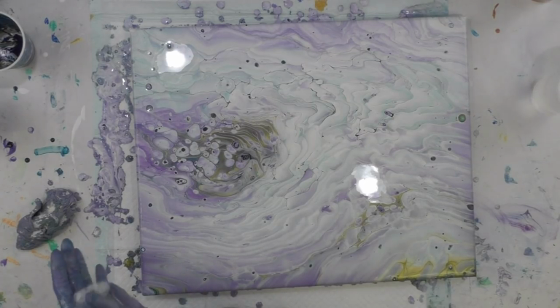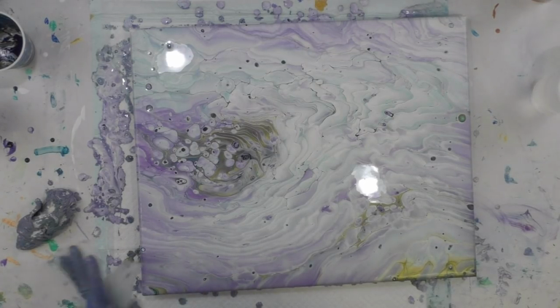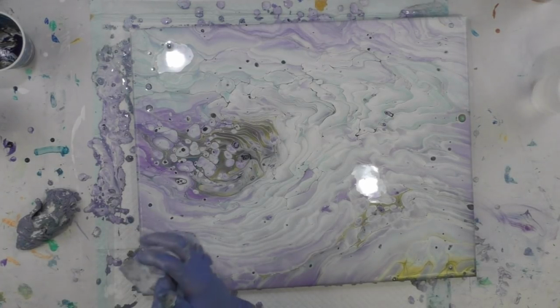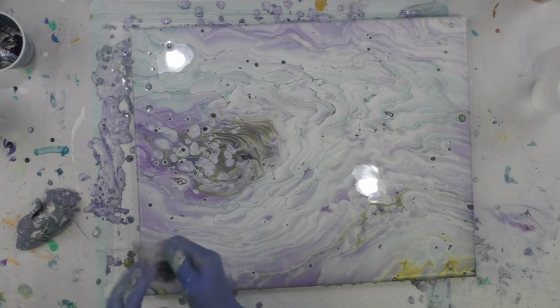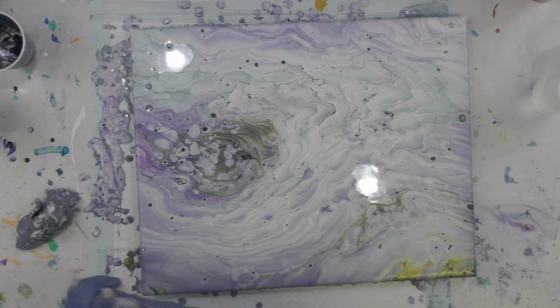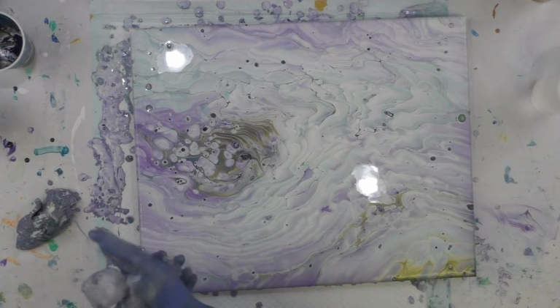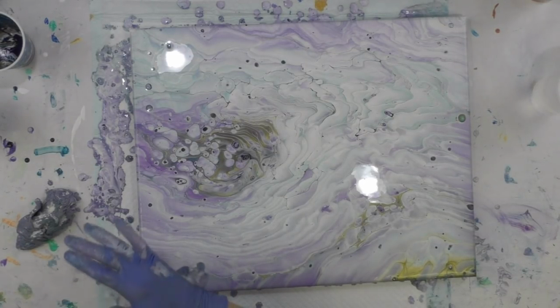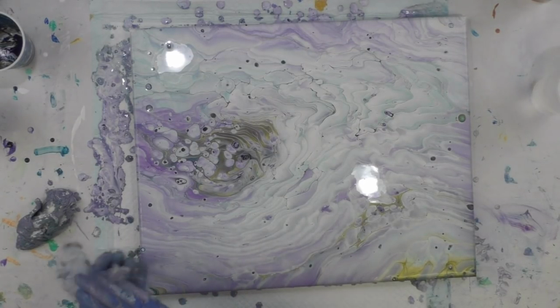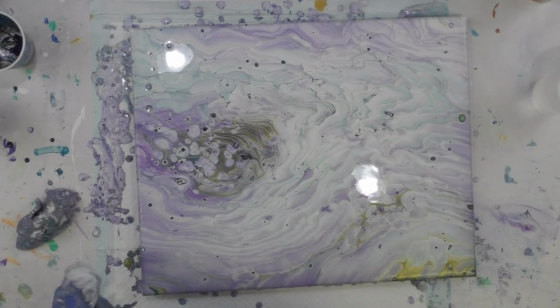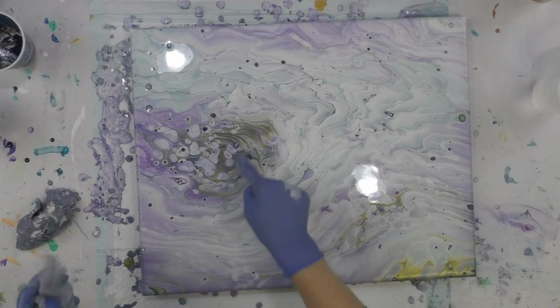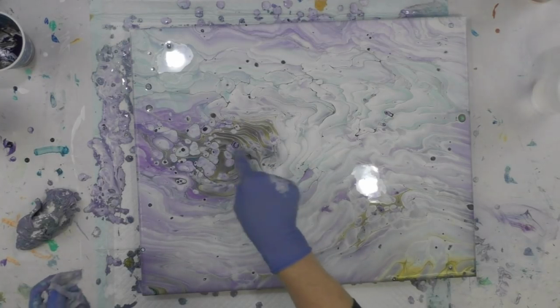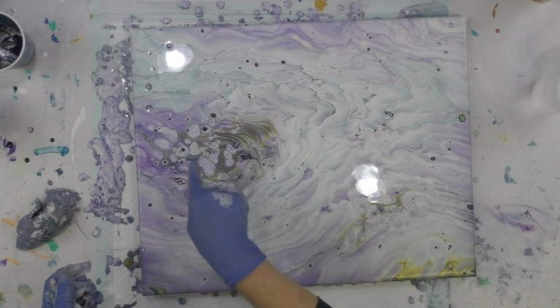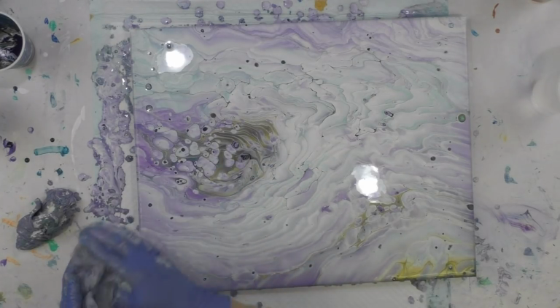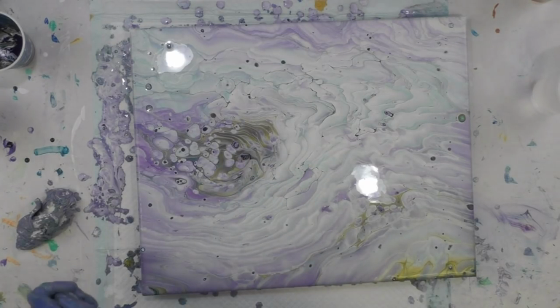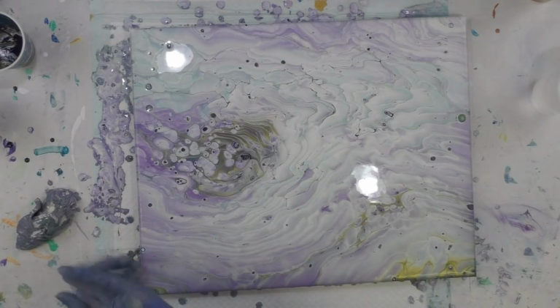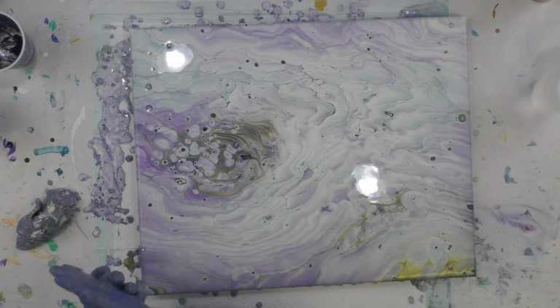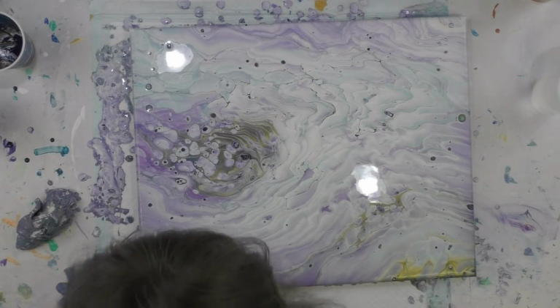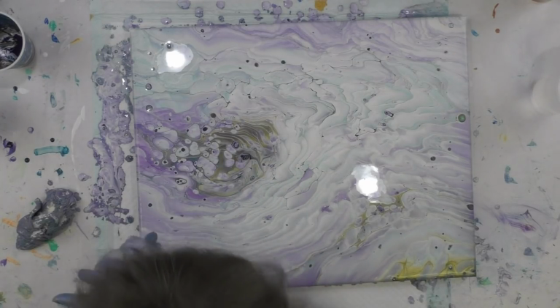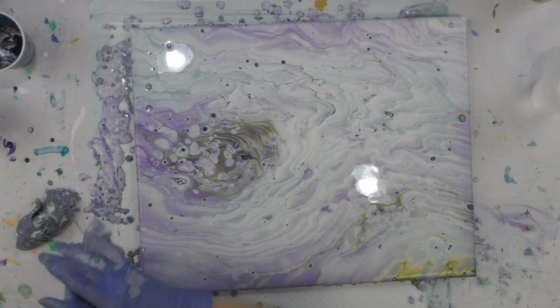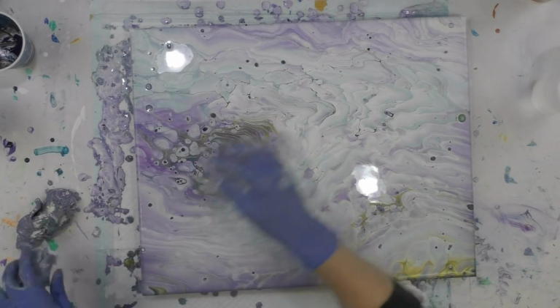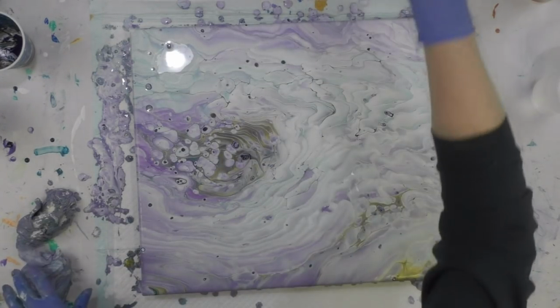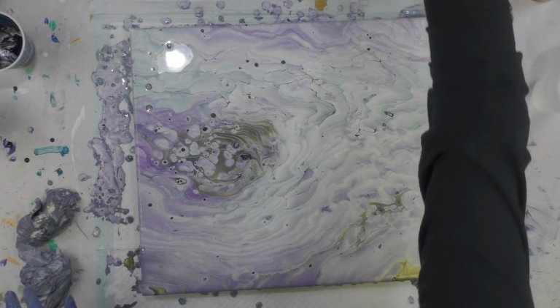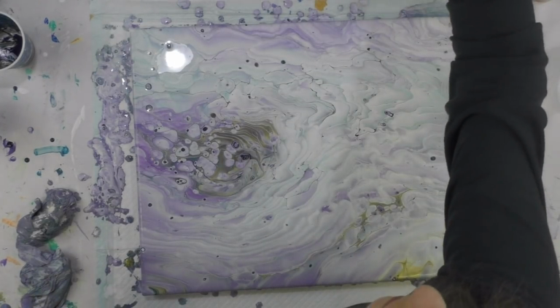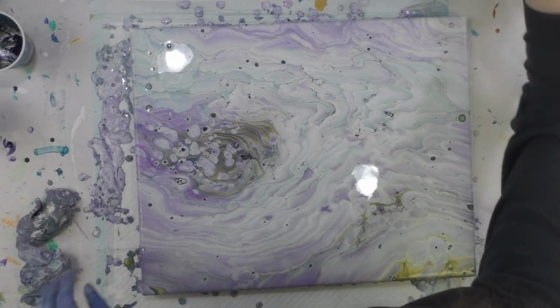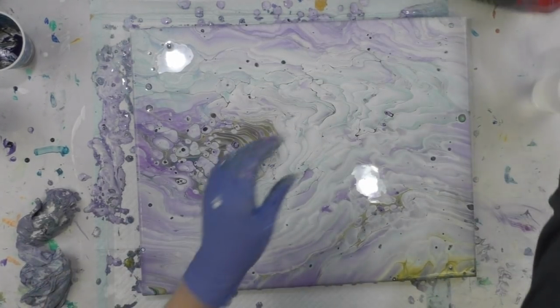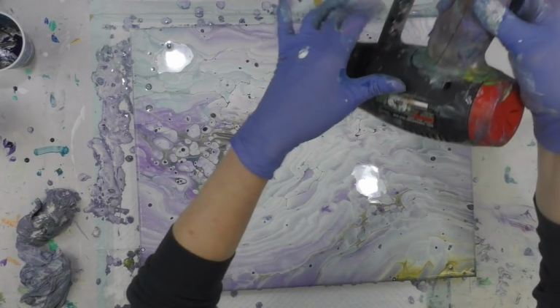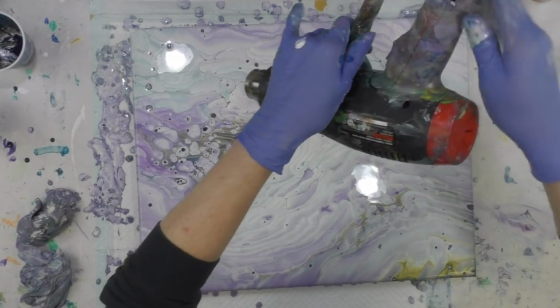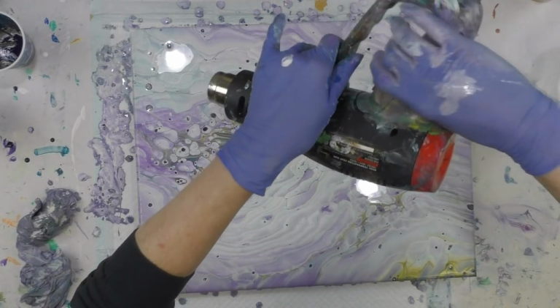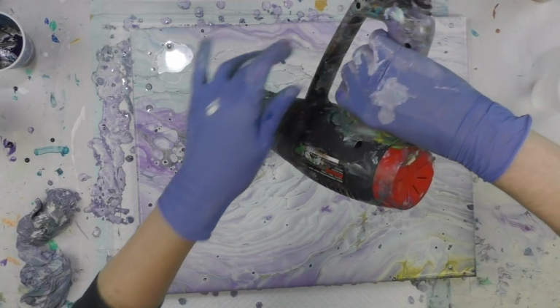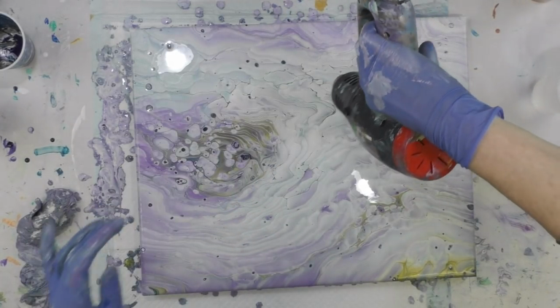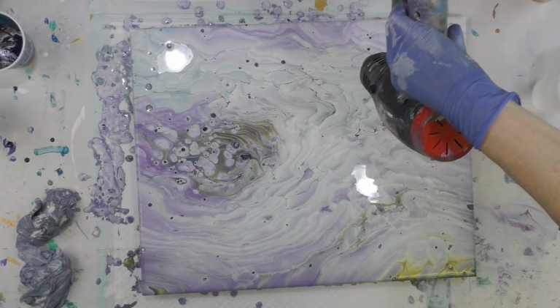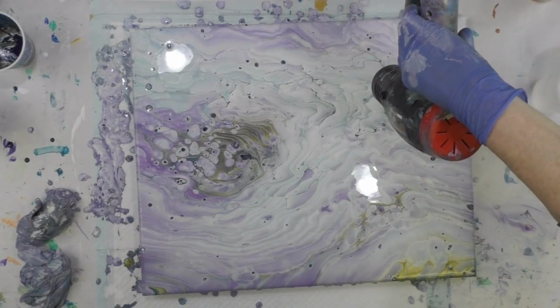I like this because the purple kind of came through on this one. My last one the turquoise blue came through; this one came through with a little bit more purple, so I'm actually really pleased with that. These little deeper spots didn't happen the last time, which is kind of cool. I'm going to heat it just to see if anything happens.